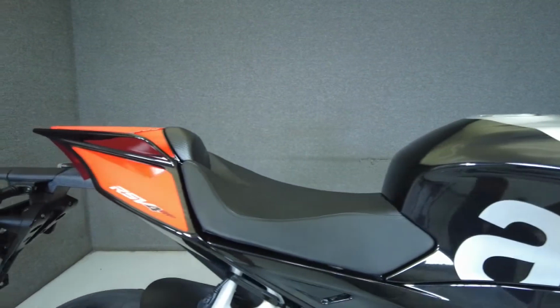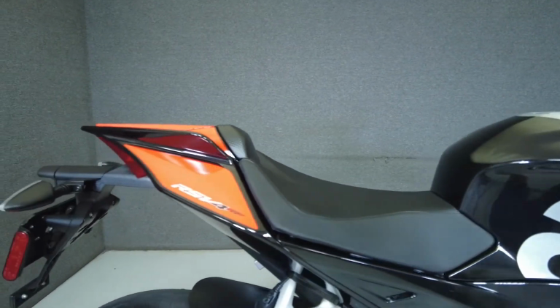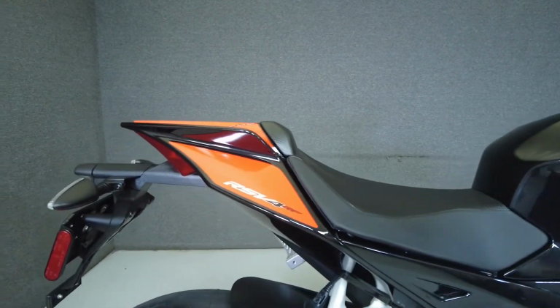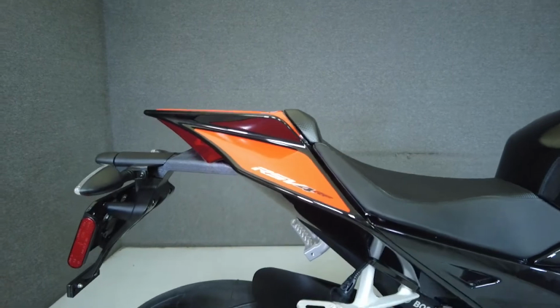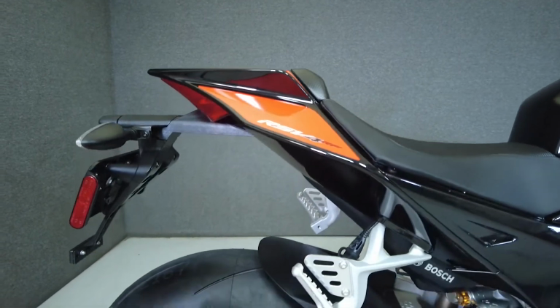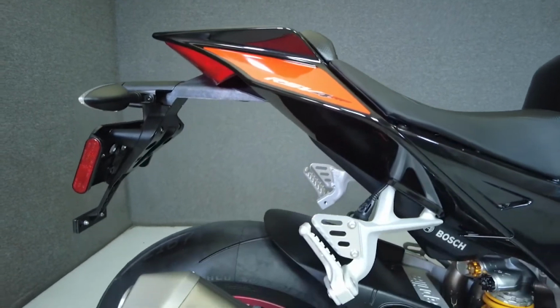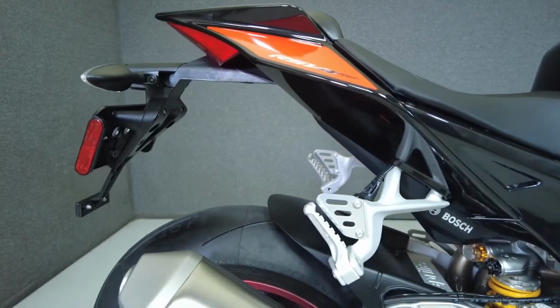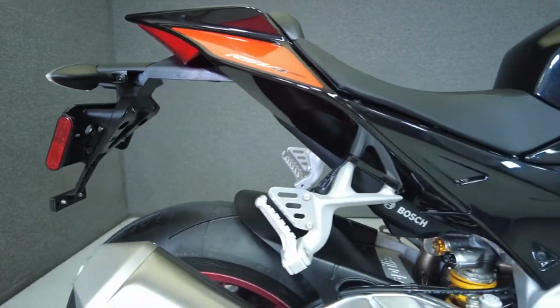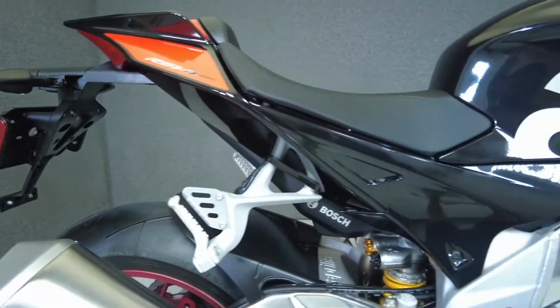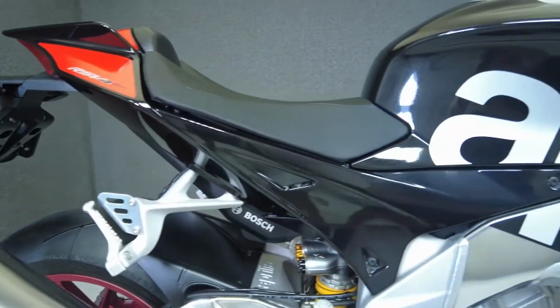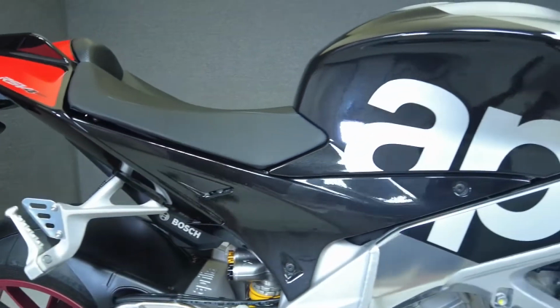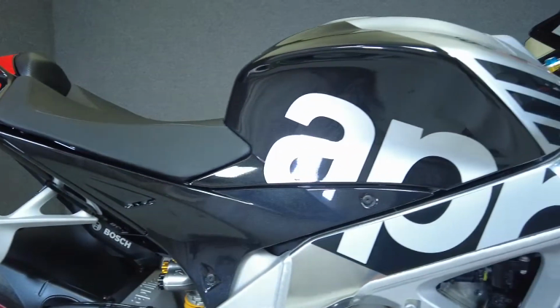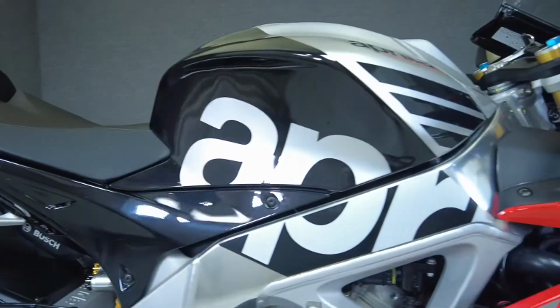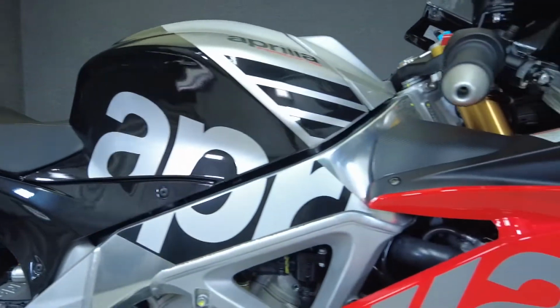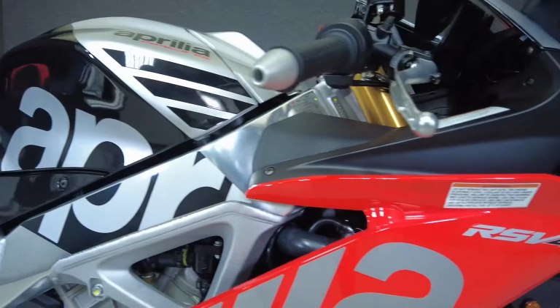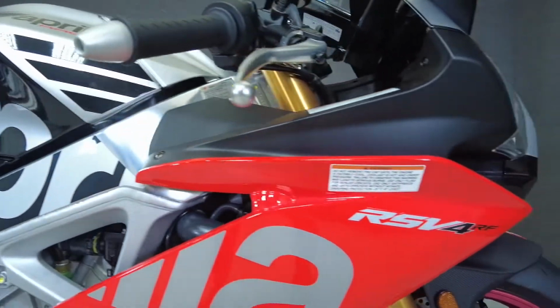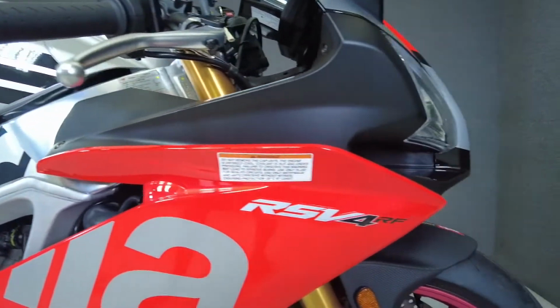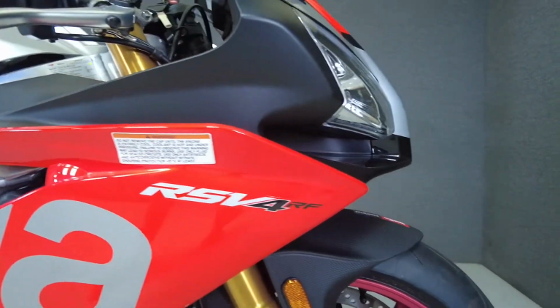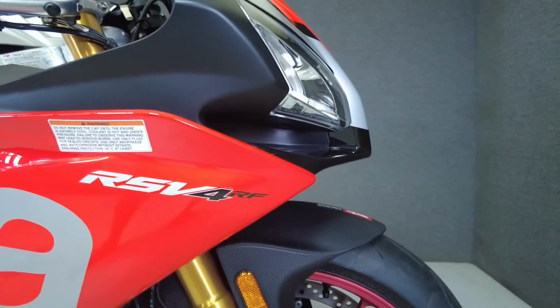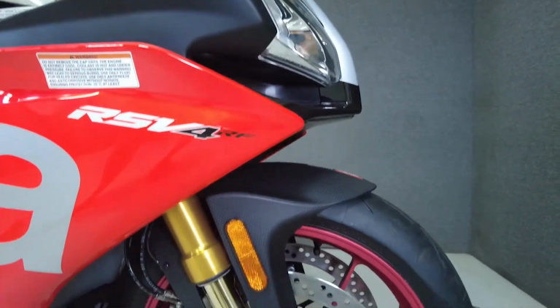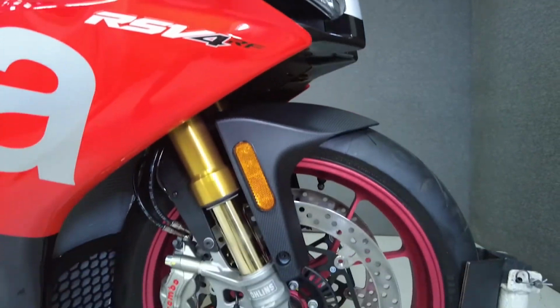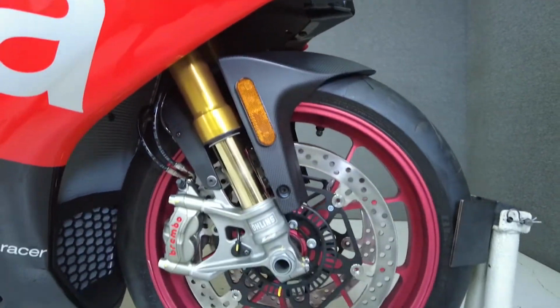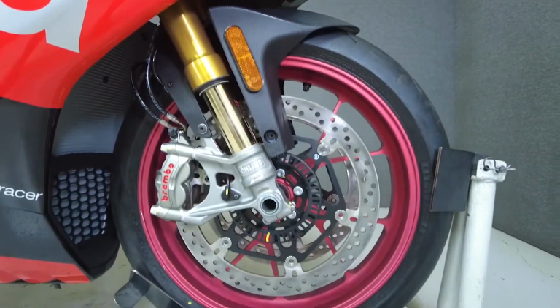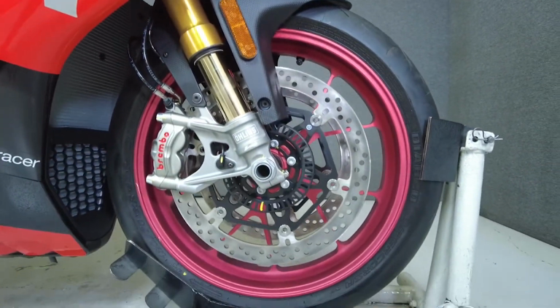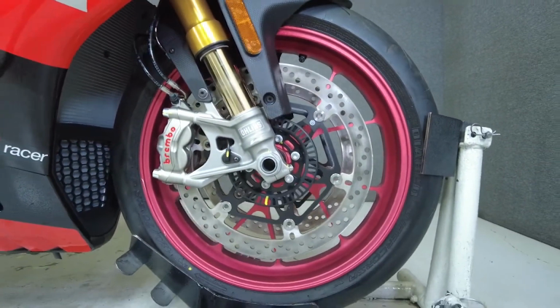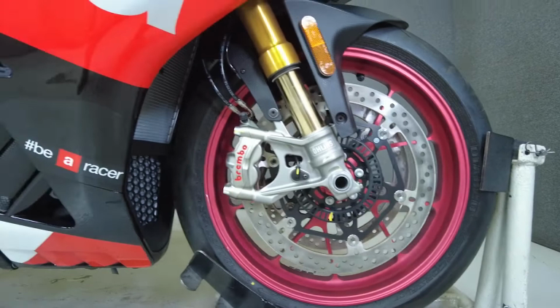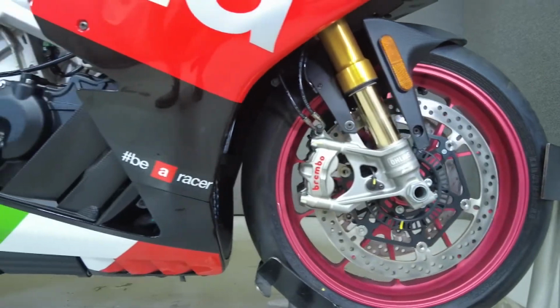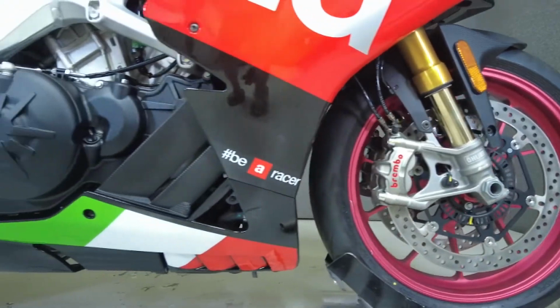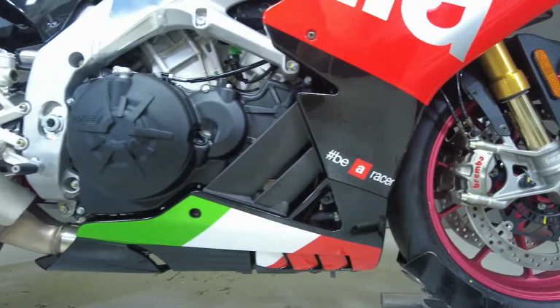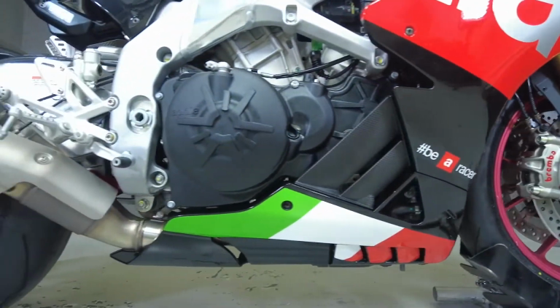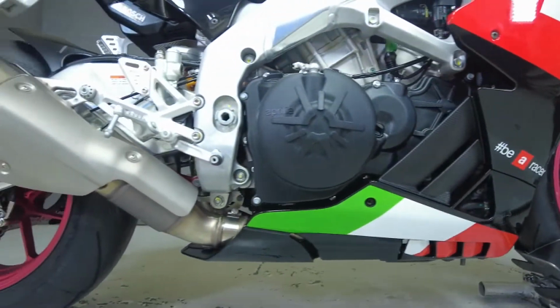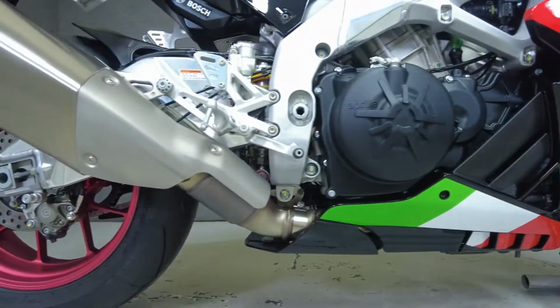In Aprilia's brief history, they have won 54 world titles thanks to their innovation and cutting-edge prowess at building racing bikes. That expertise is brought to the RSV4, one of the fastest street legal bikes on the market that doles out high-octane power and lightning-fast speeds, rivaling their racing models.